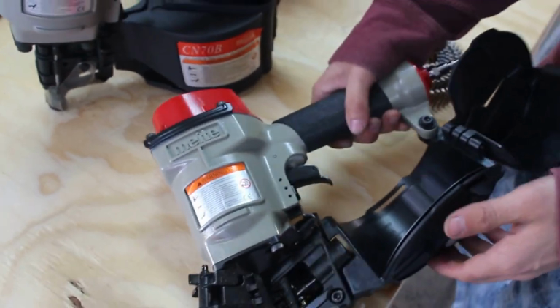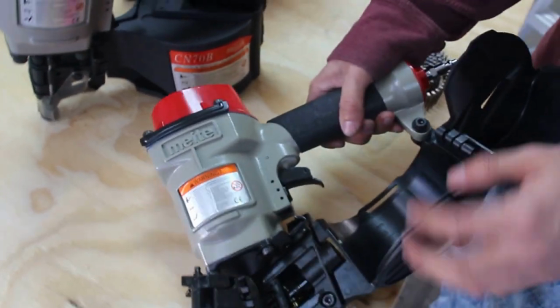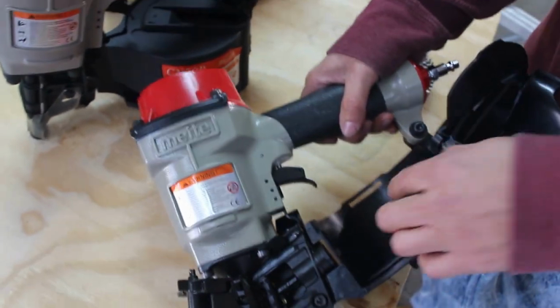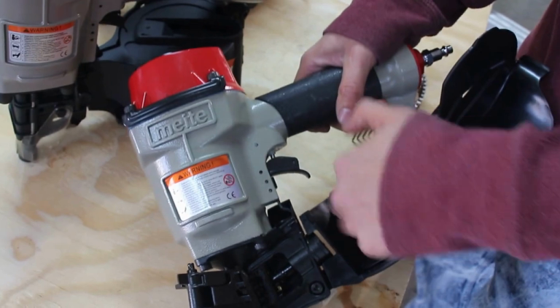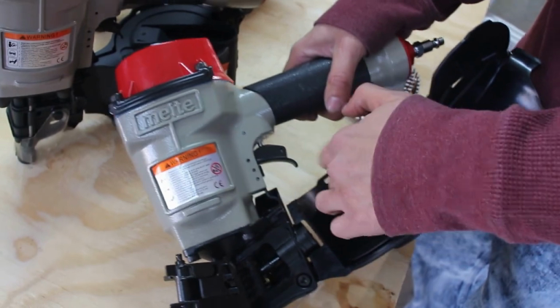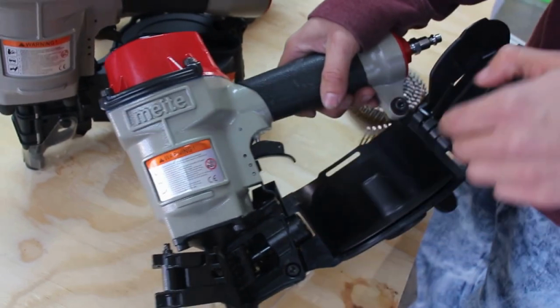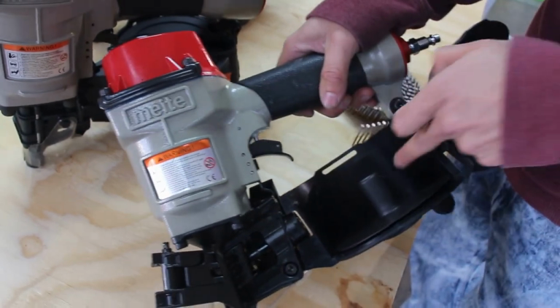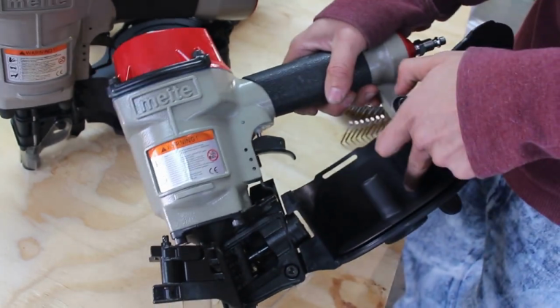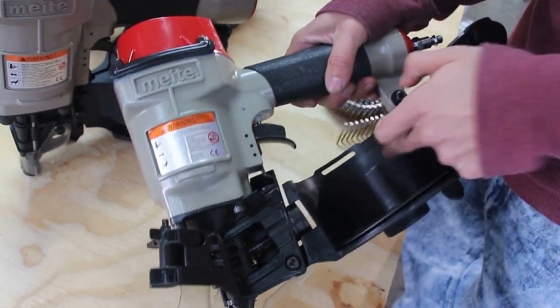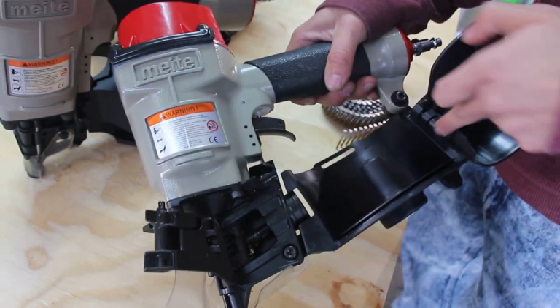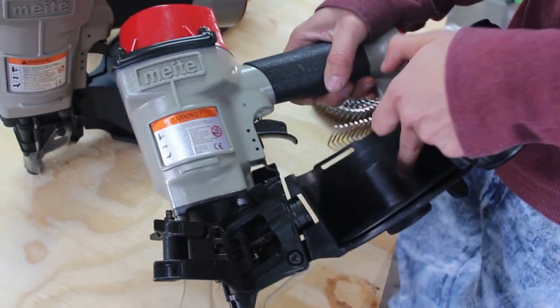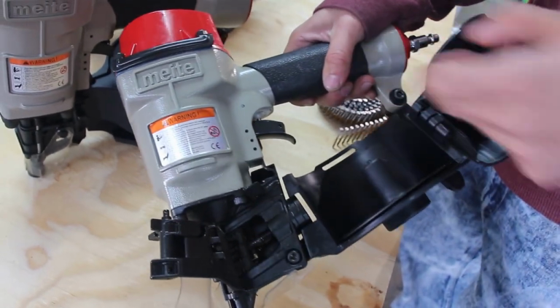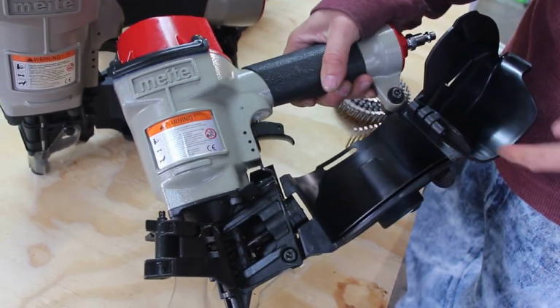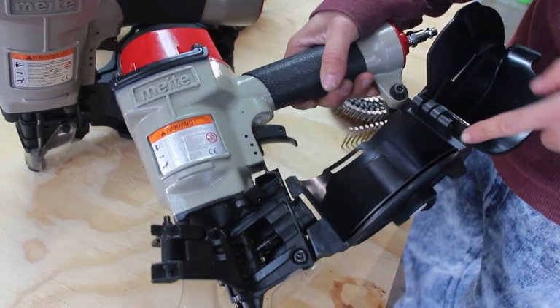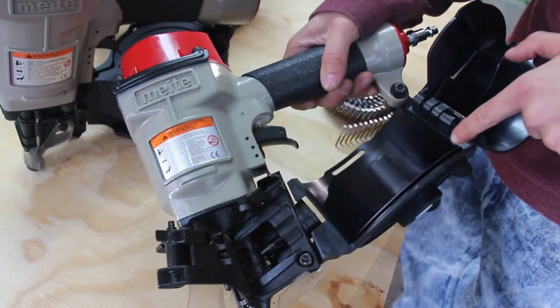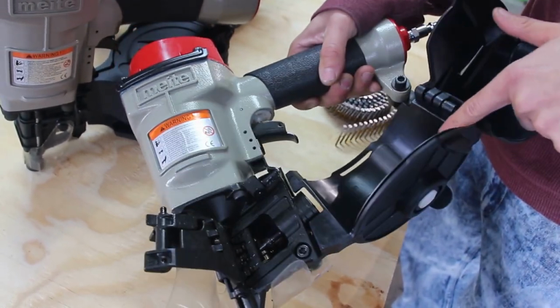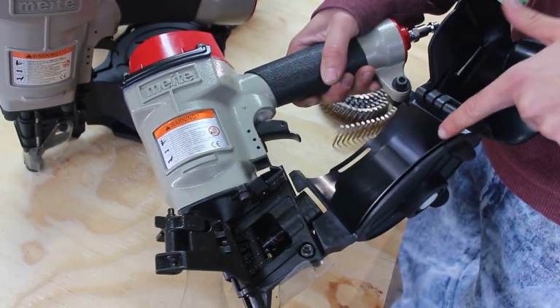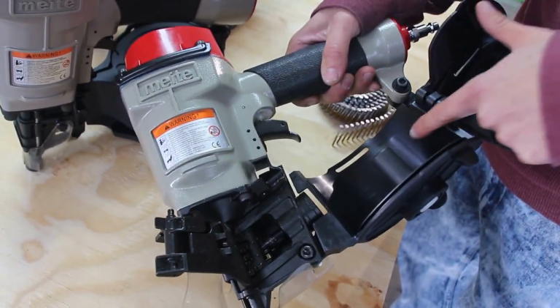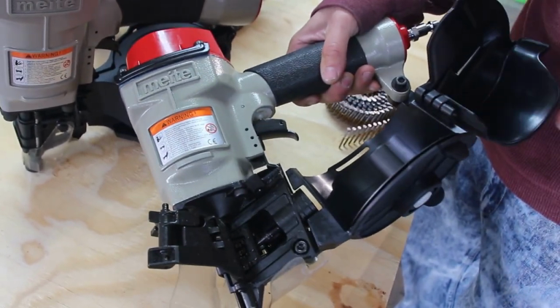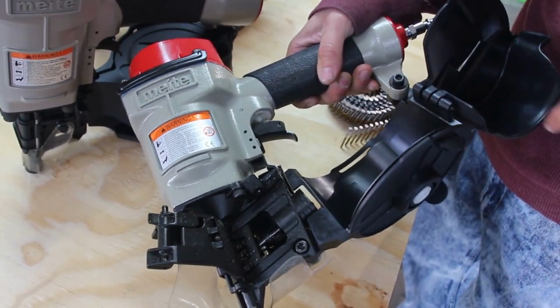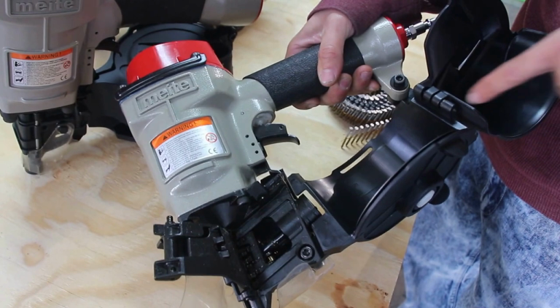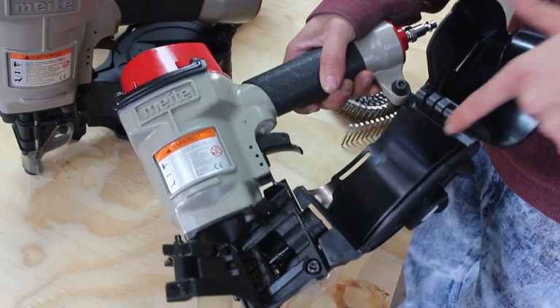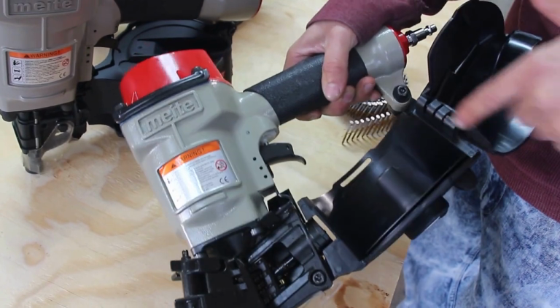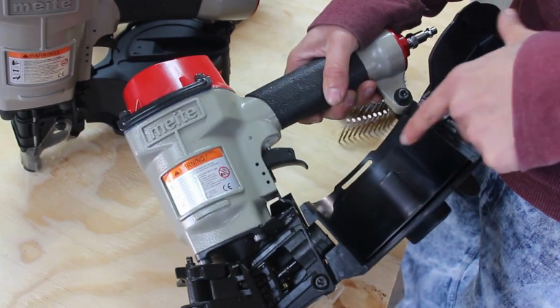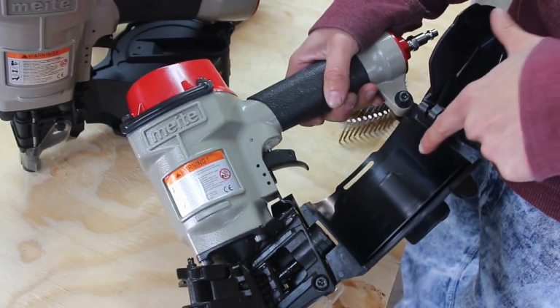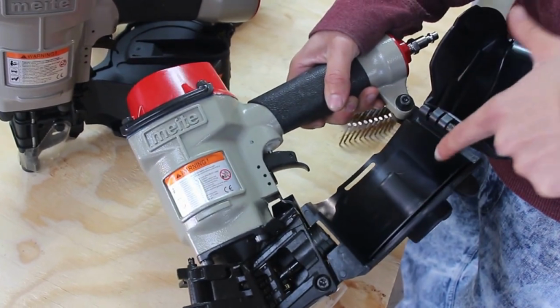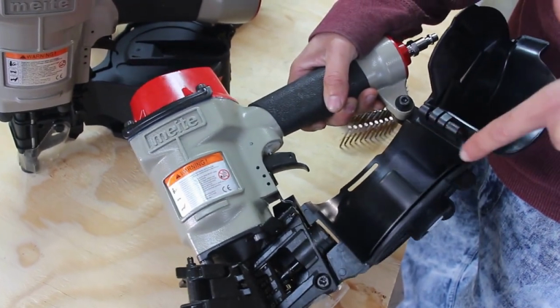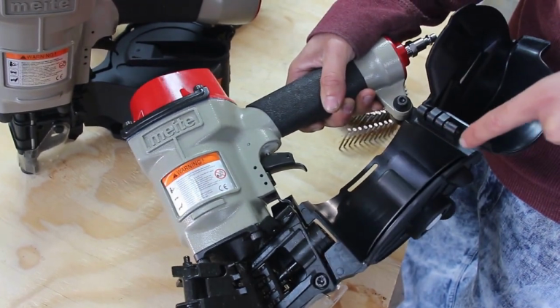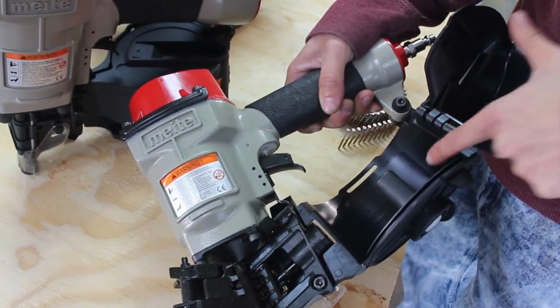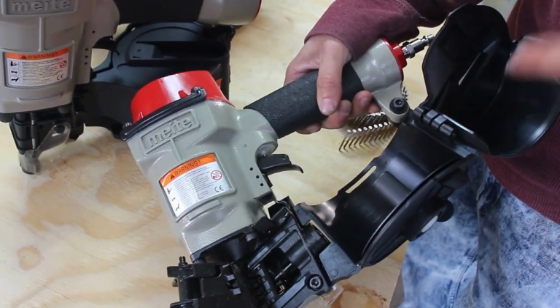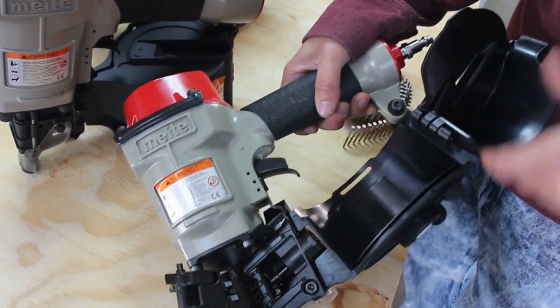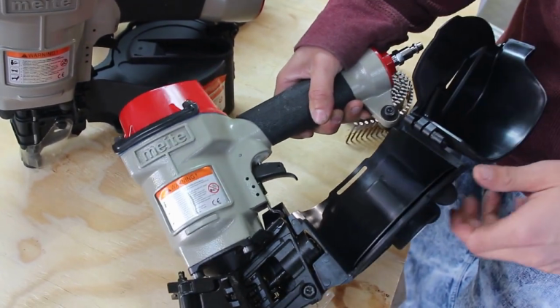On the inside you'll see it has a couple different sizes. It goes from one inch to two inches: inch, inch and a quarter, inch and a half, two inches.